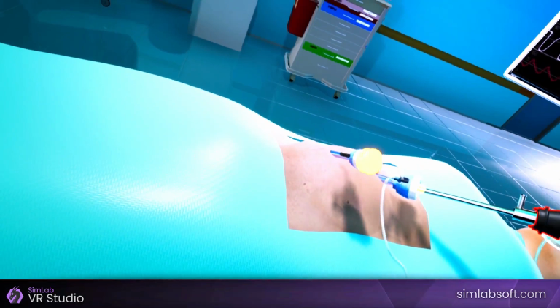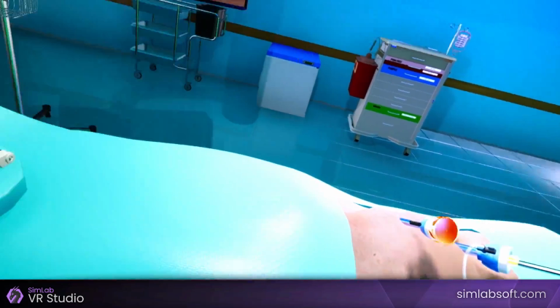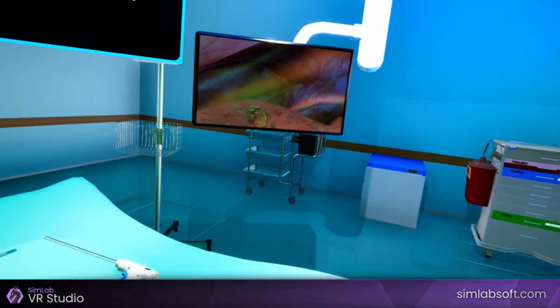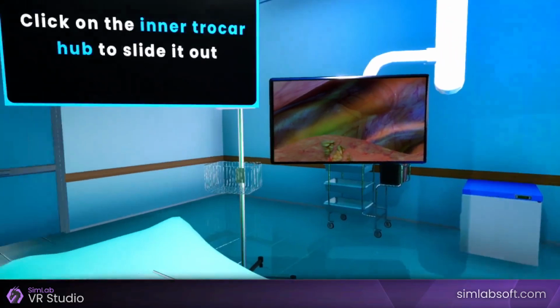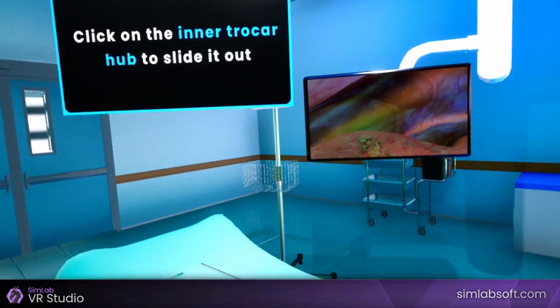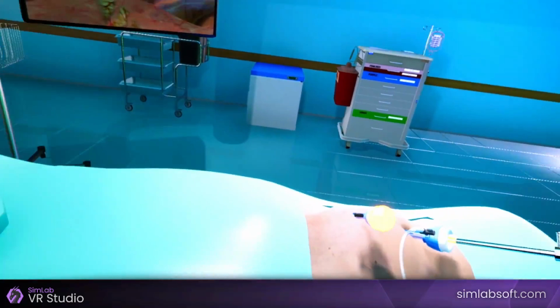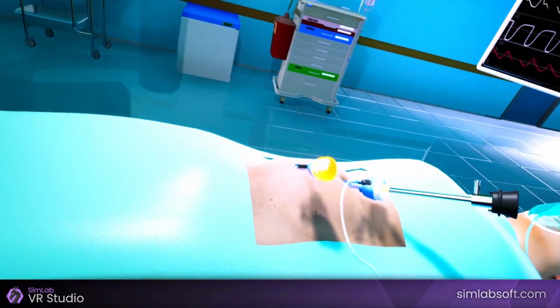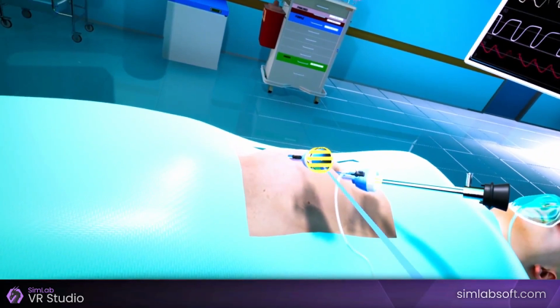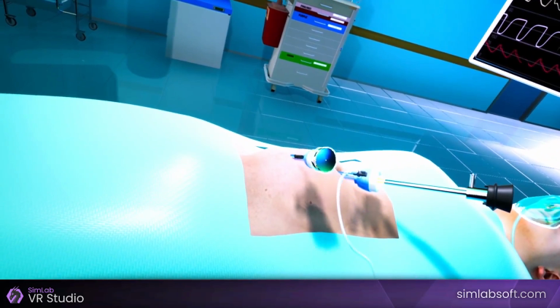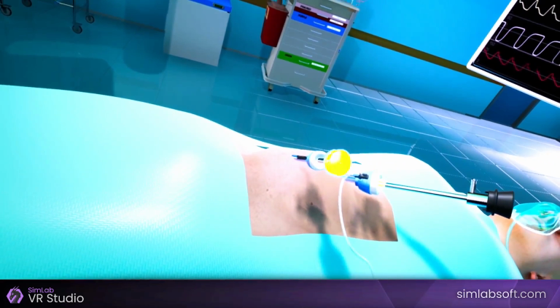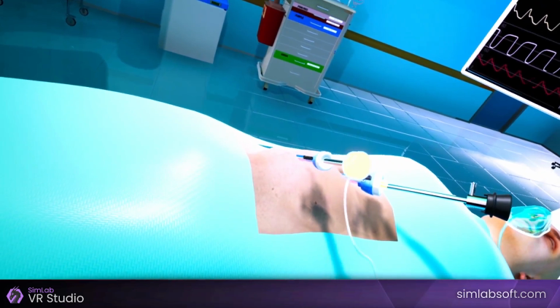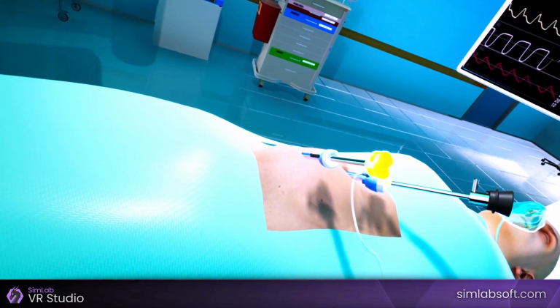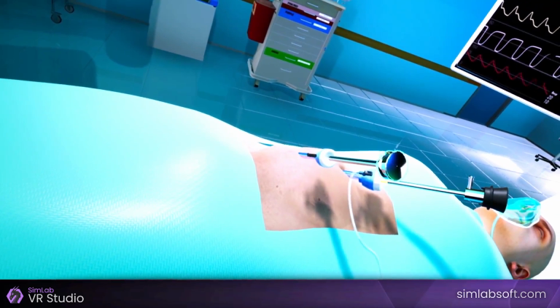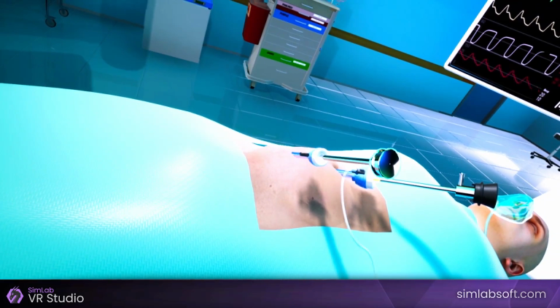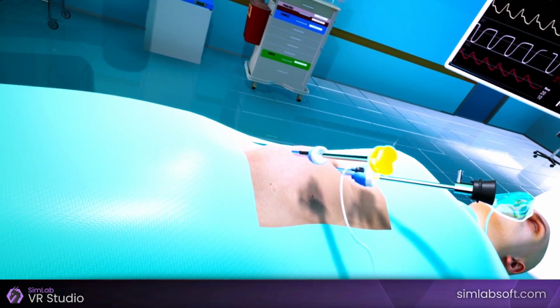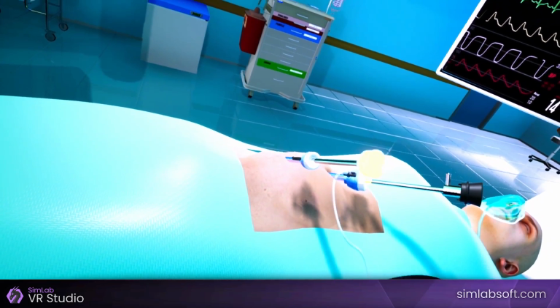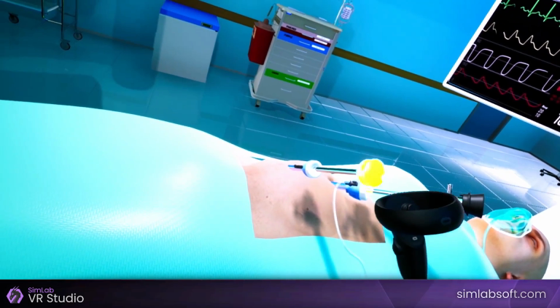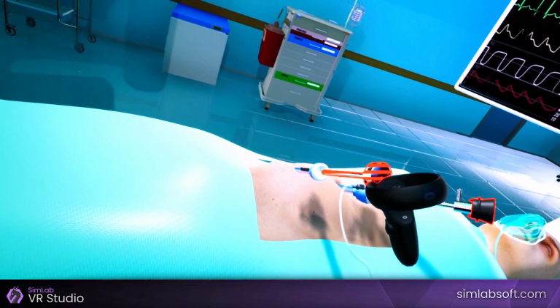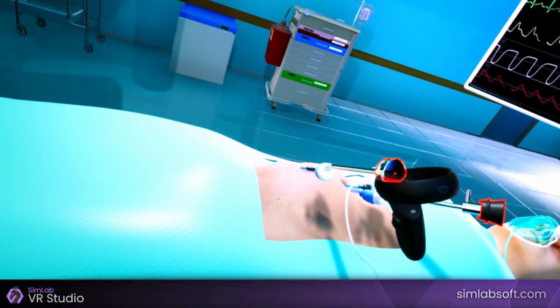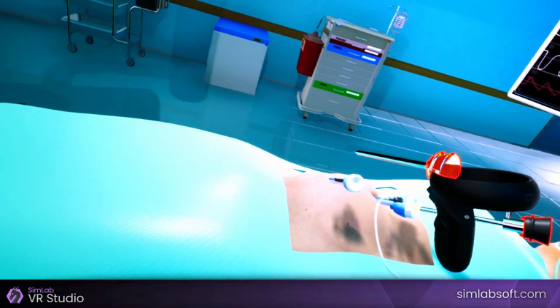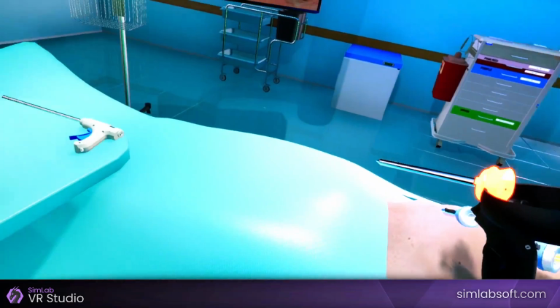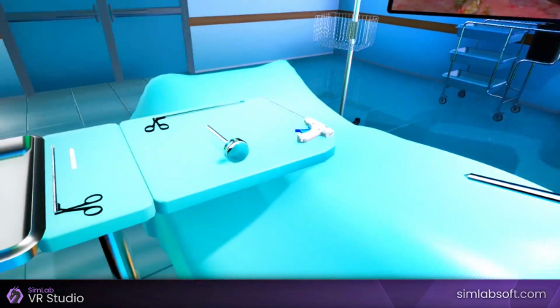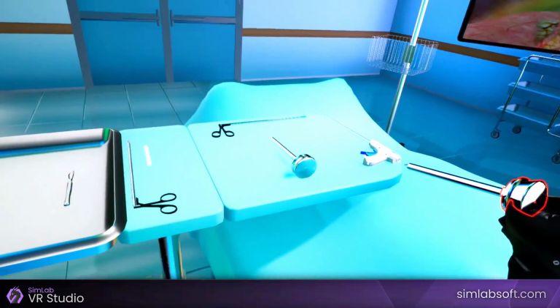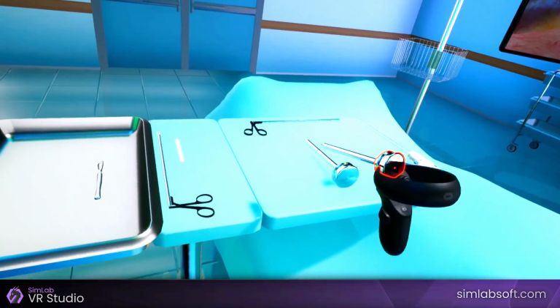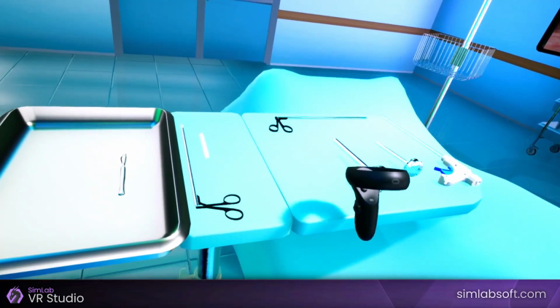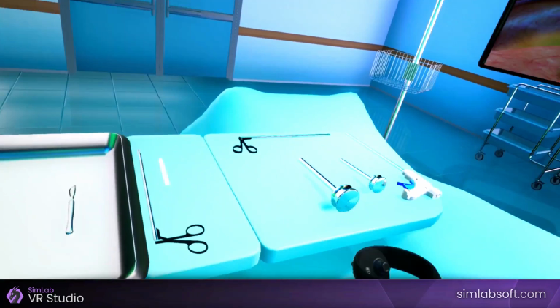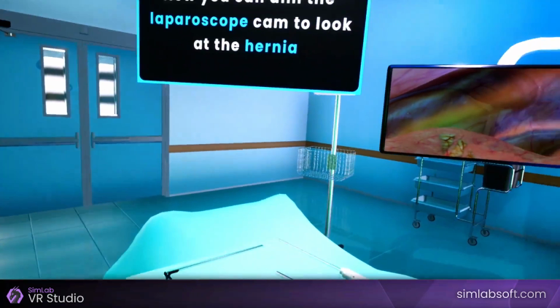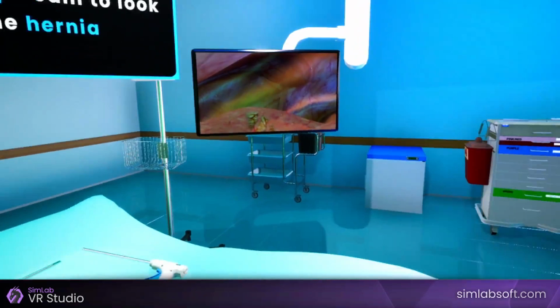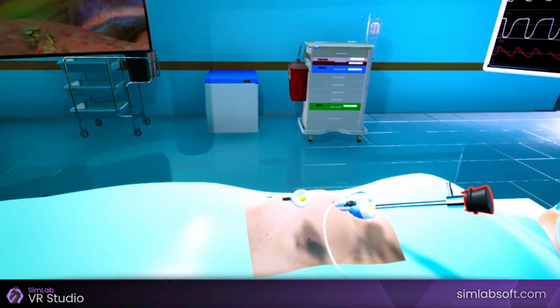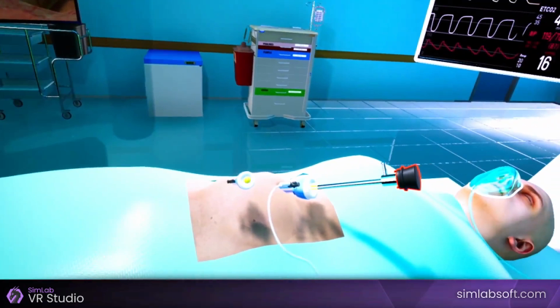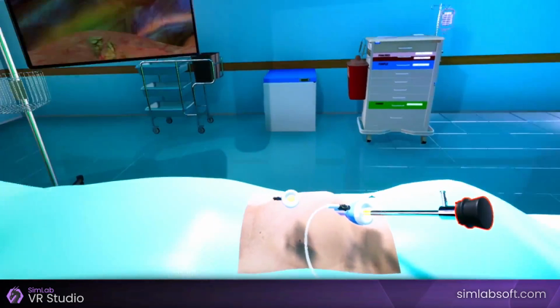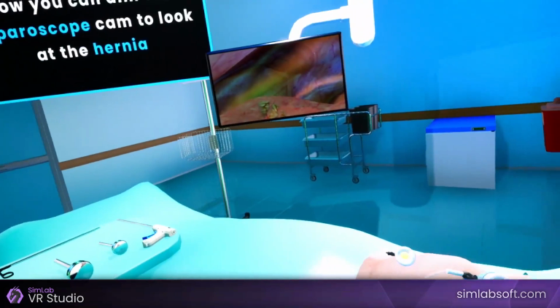Click on the inner trocar hub to slide it out. Pick the inner trocar up and place it on the surgical instrument table. Now you can aim the laparoscope cam to locate the hernia.